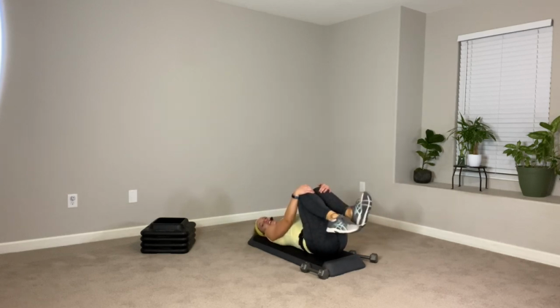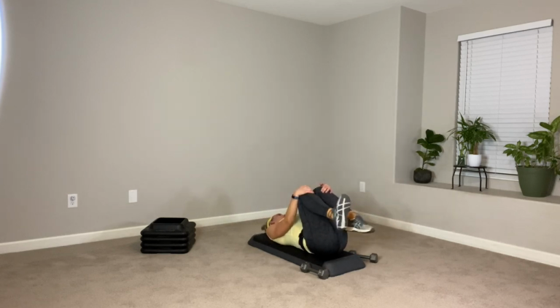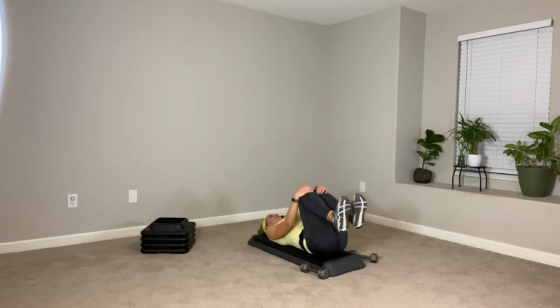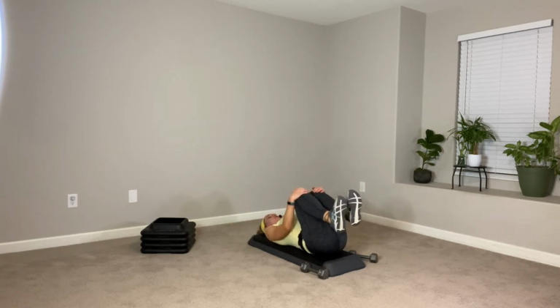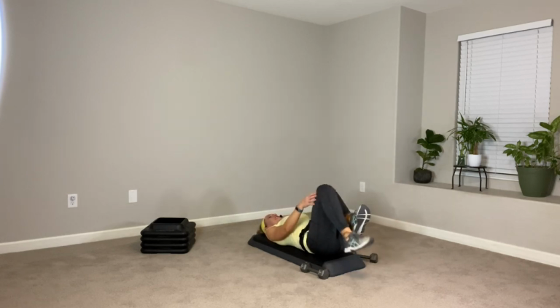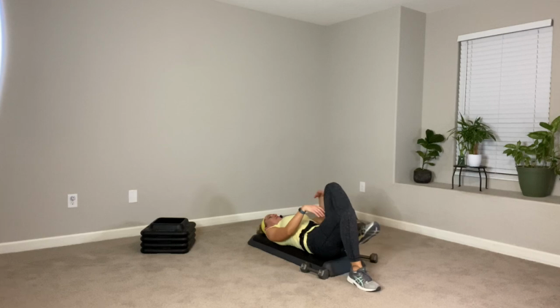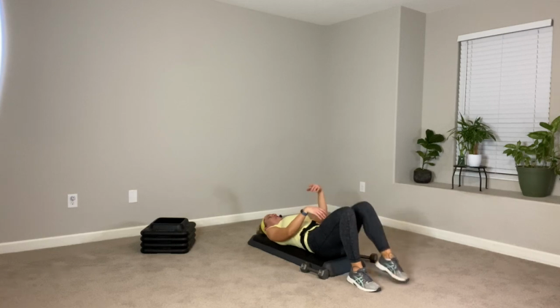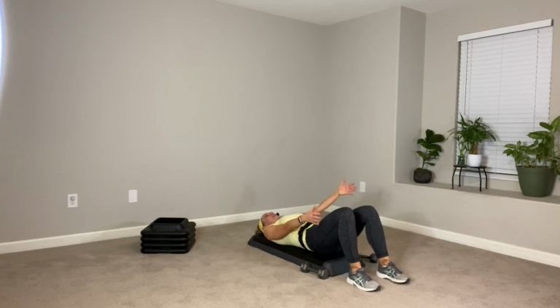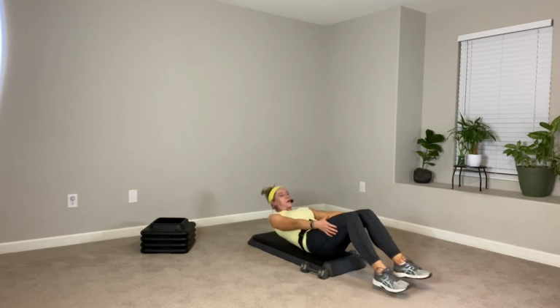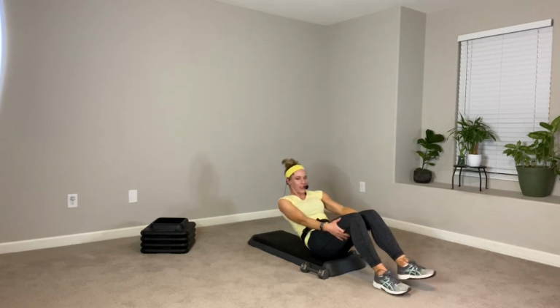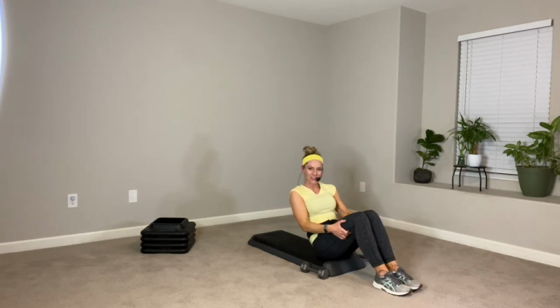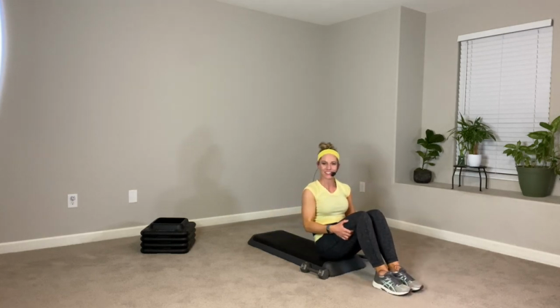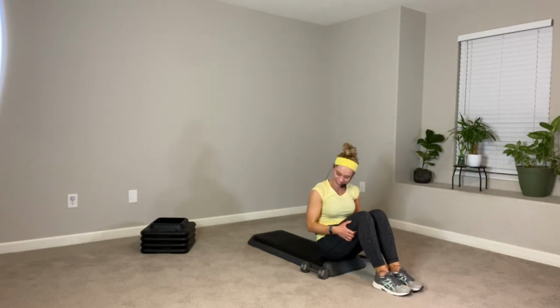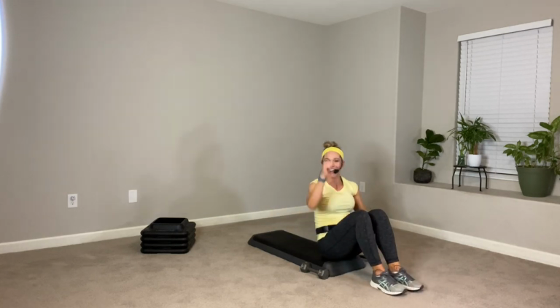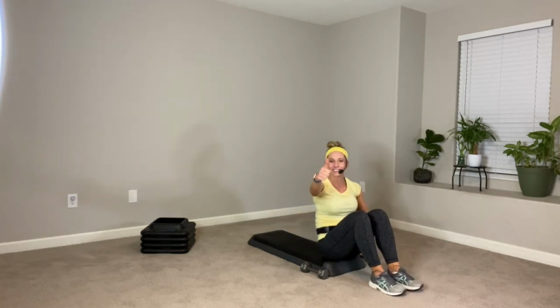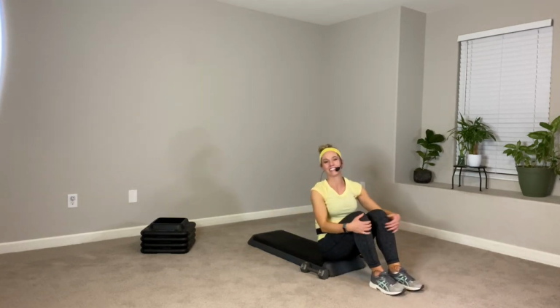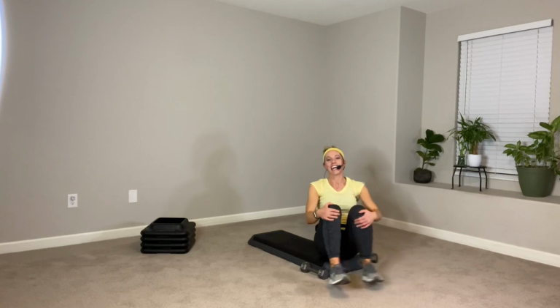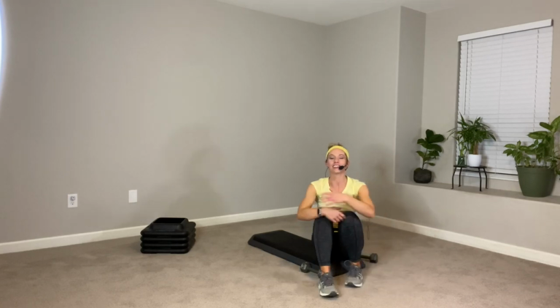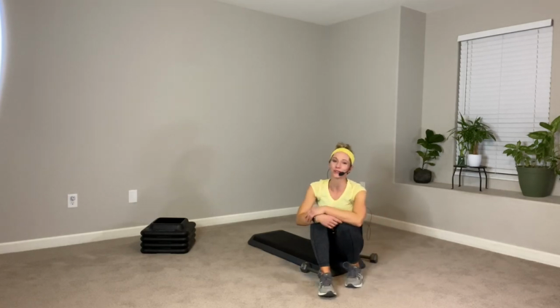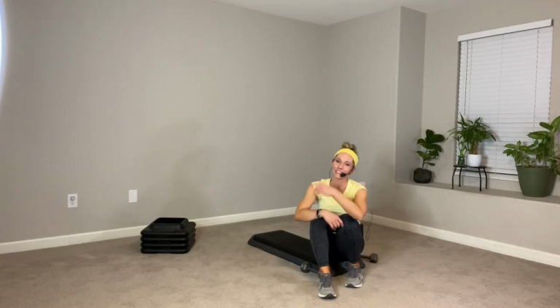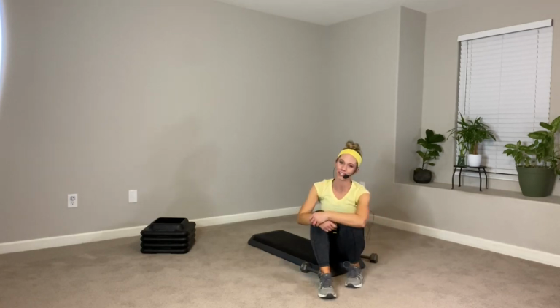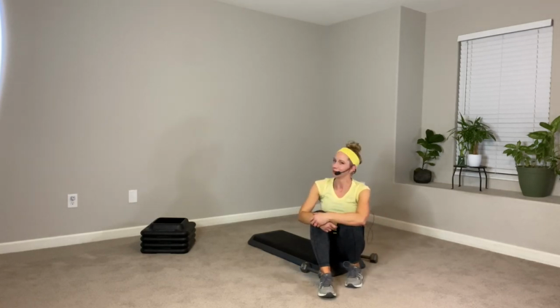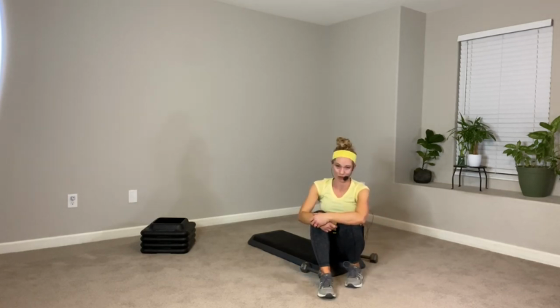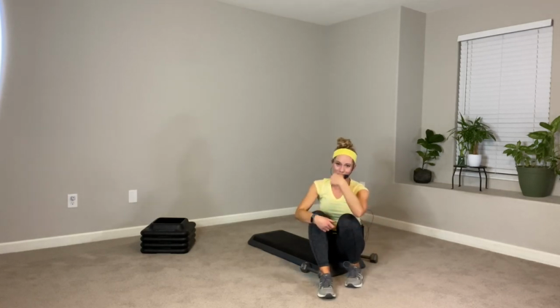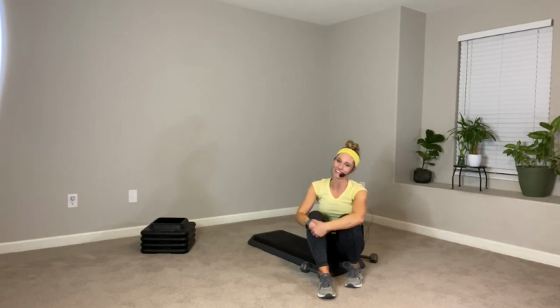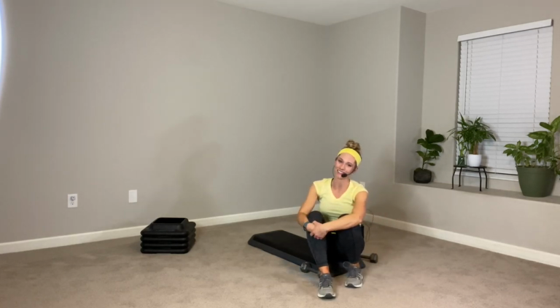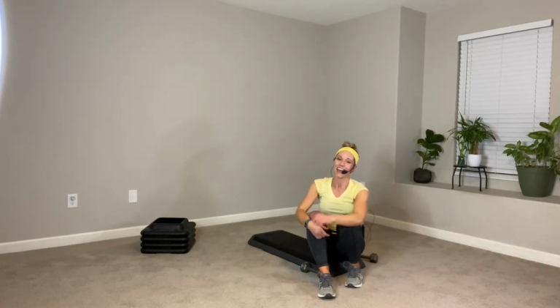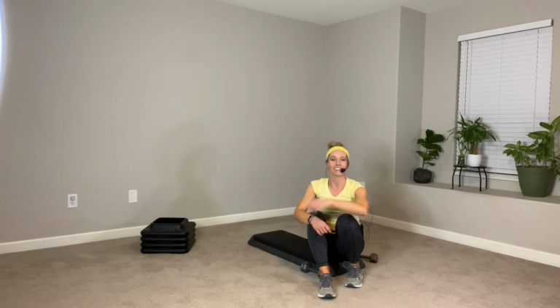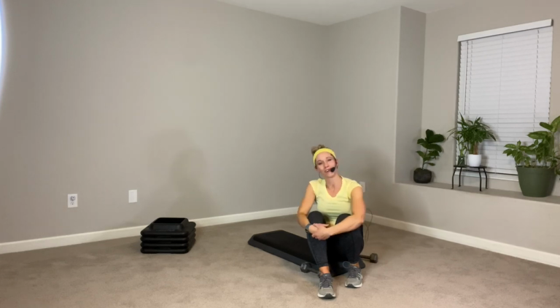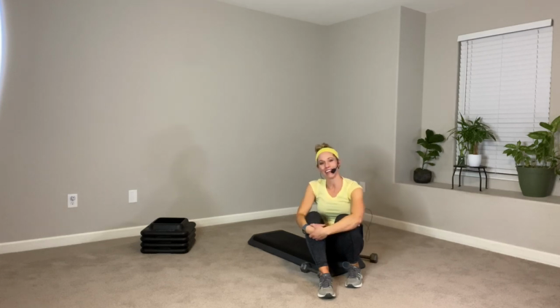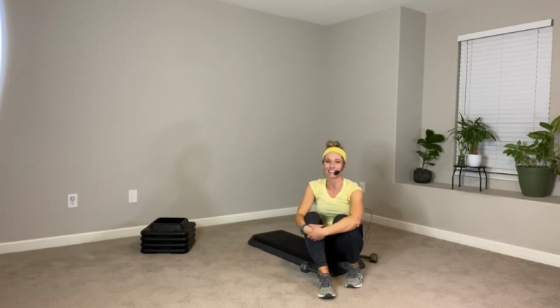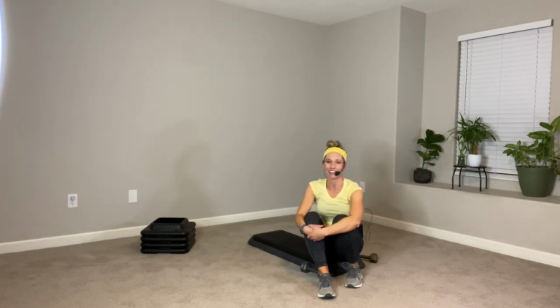Go ahead and safely place your feet down and pull yourself up to the seat. Nice workout today! If you would like to do one of my stretch videos, please feel free to string that on to the end of this one. Thank you so much for working out with me — I'll see you in the next one.